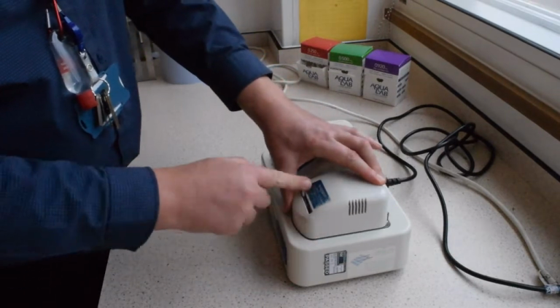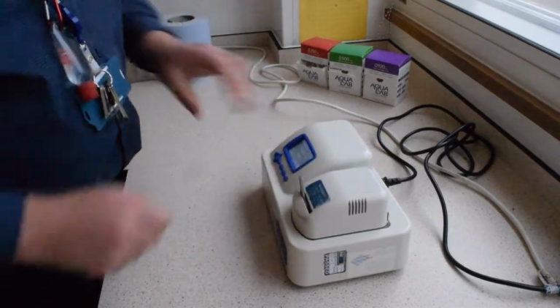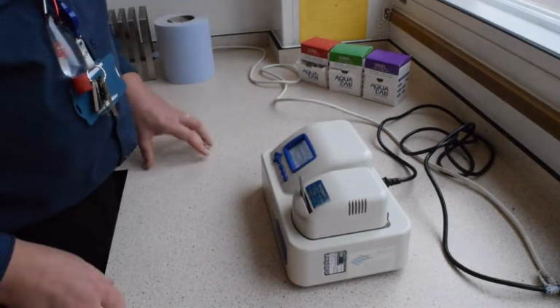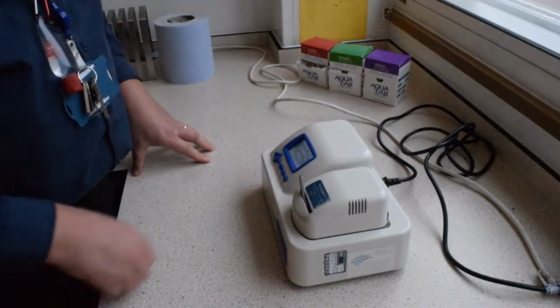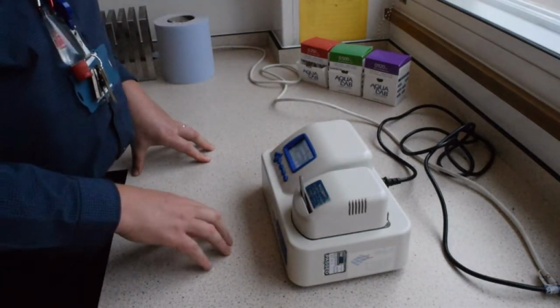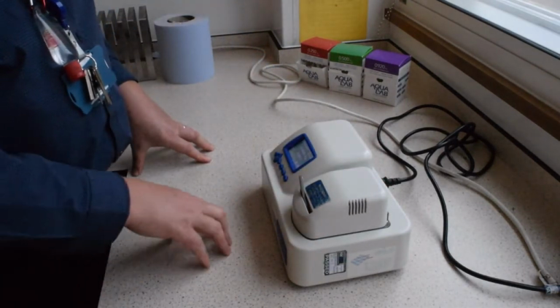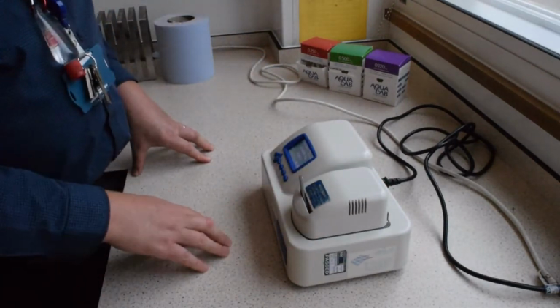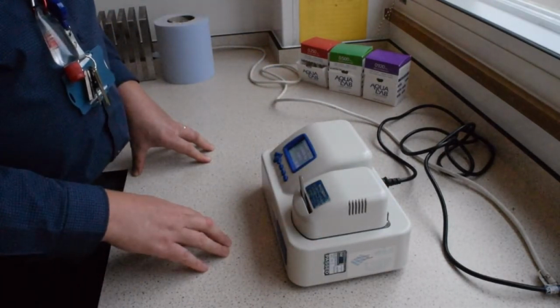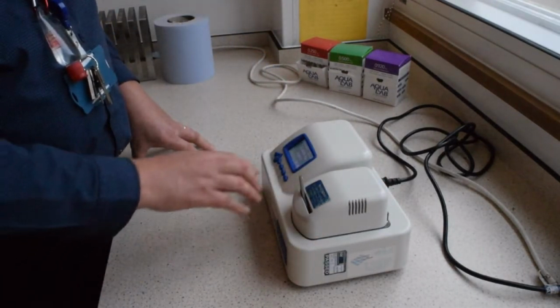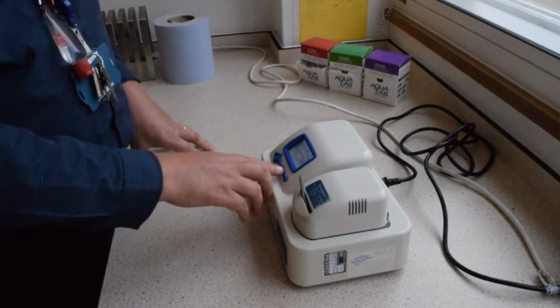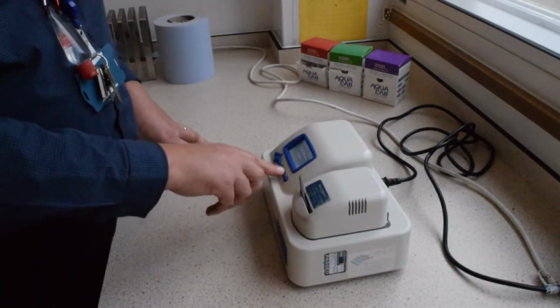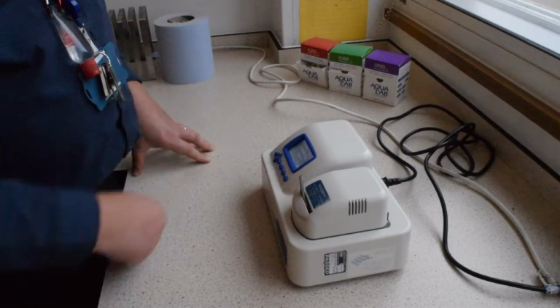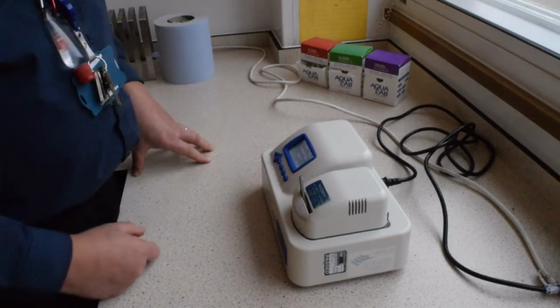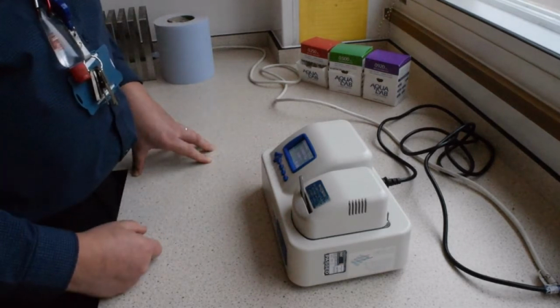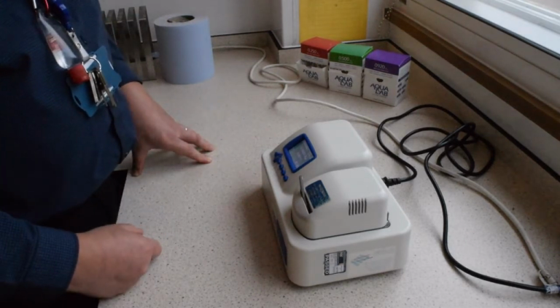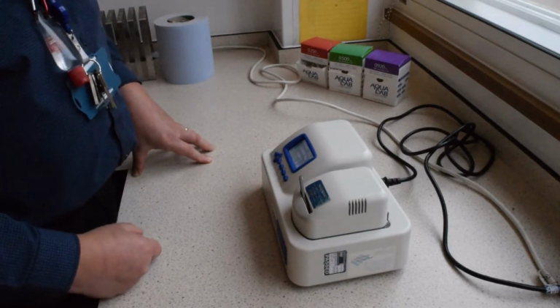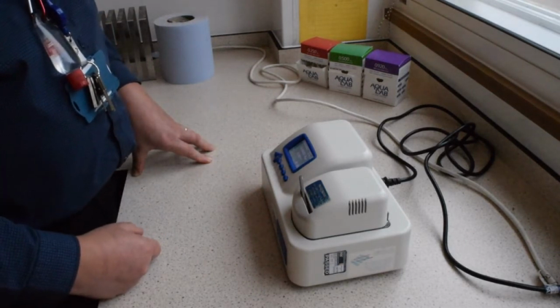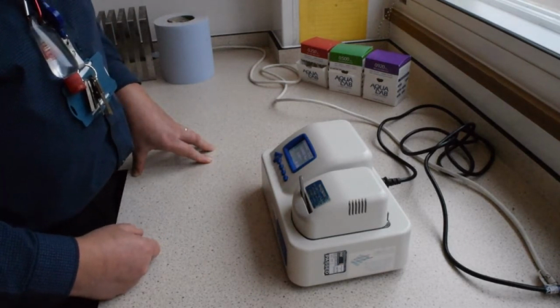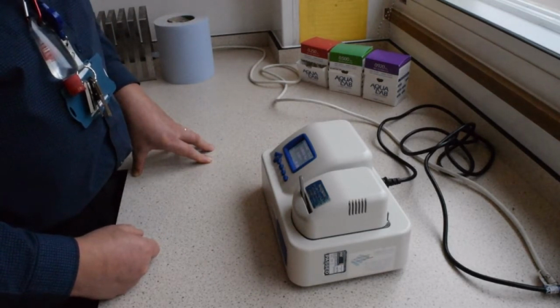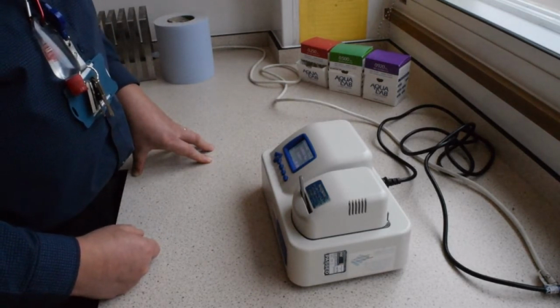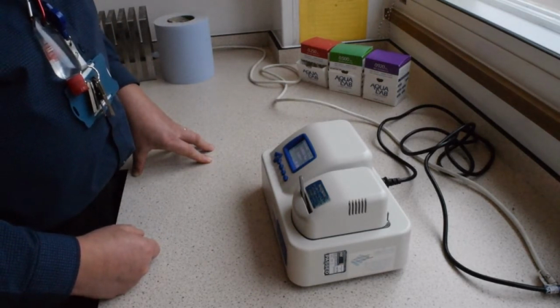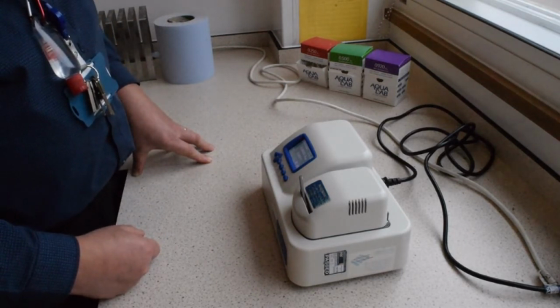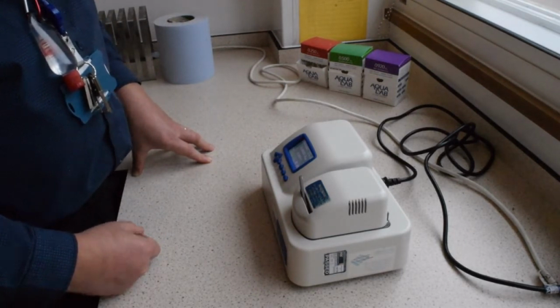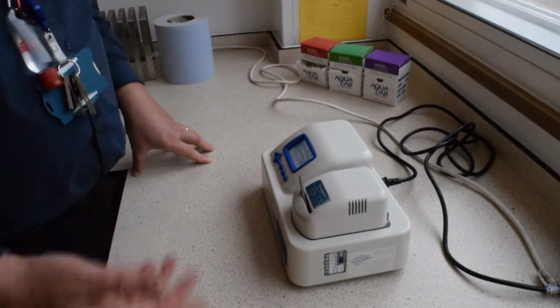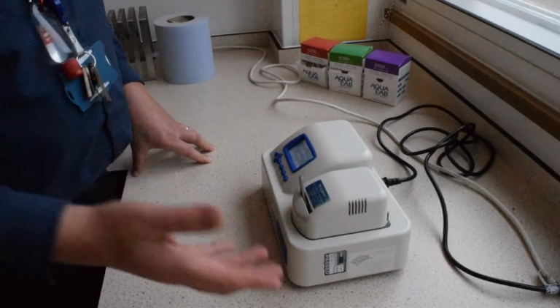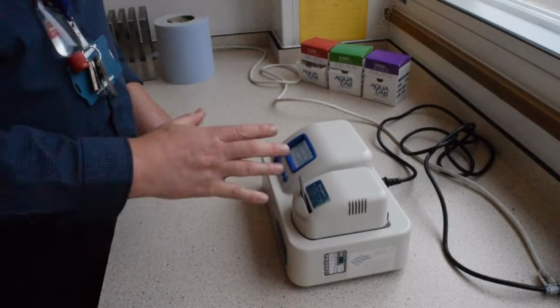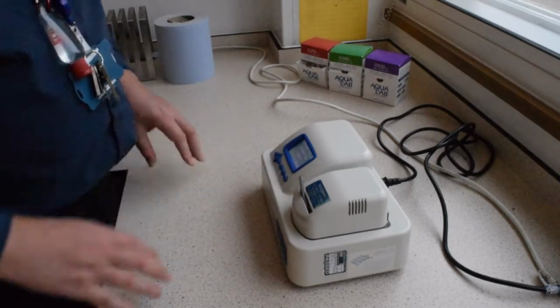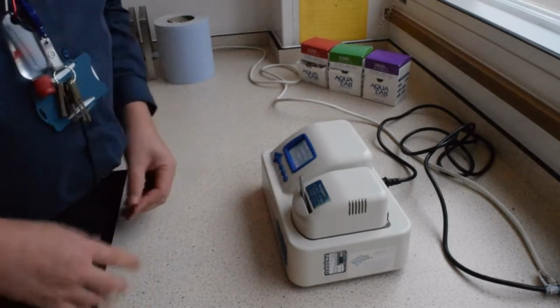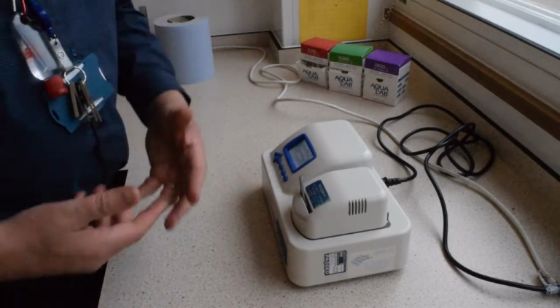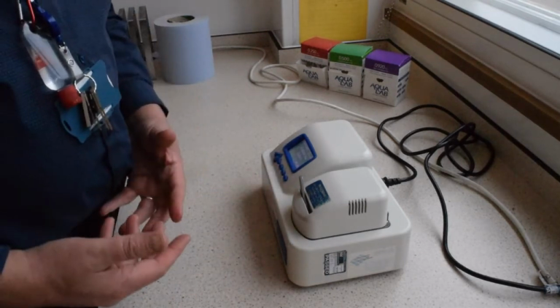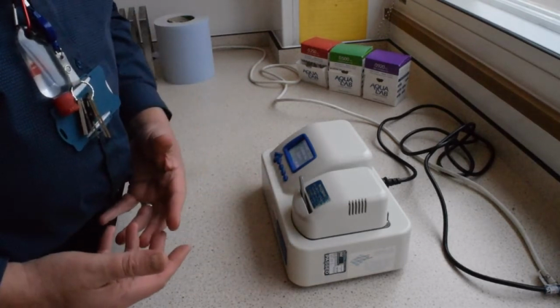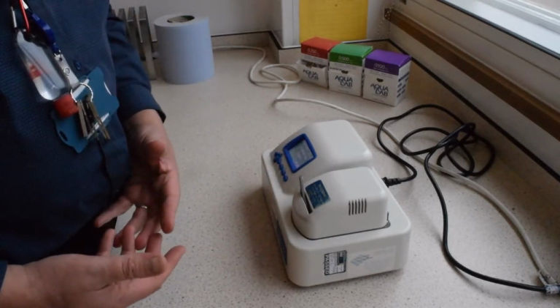Put the sample in, lock it in place, and start the test. As soon as you lock it, it will automatically start the measurement process.